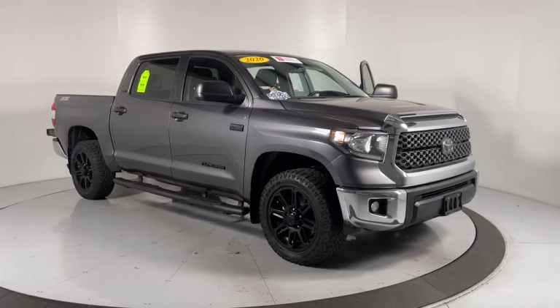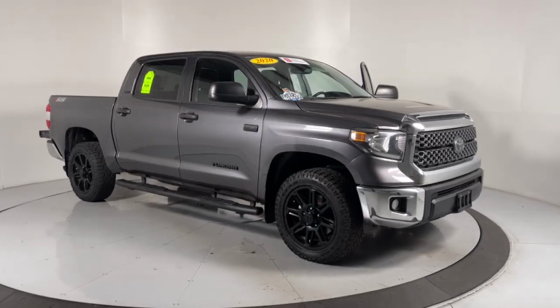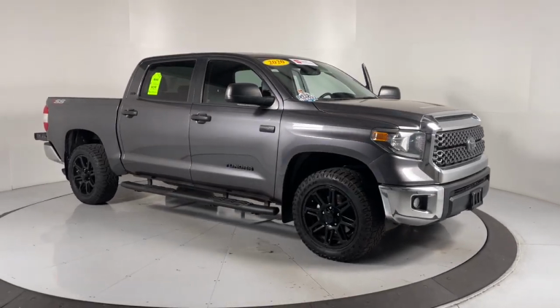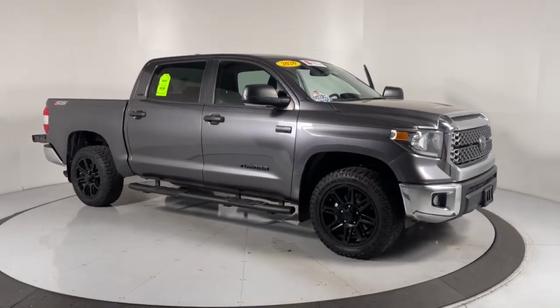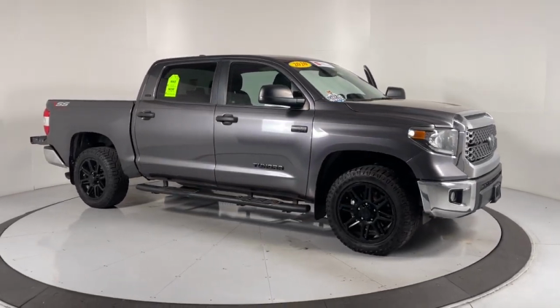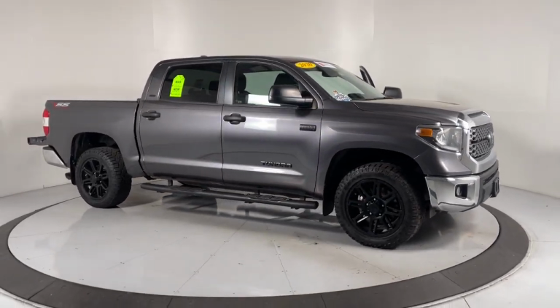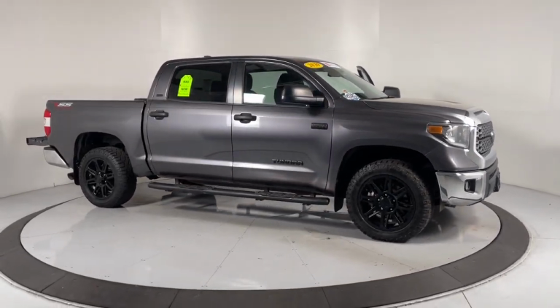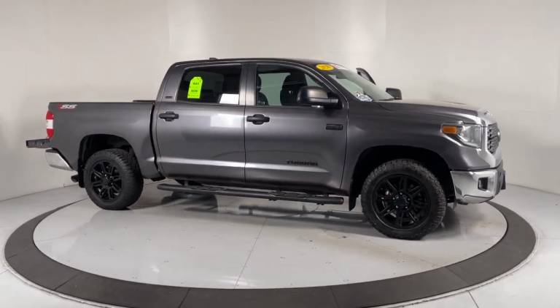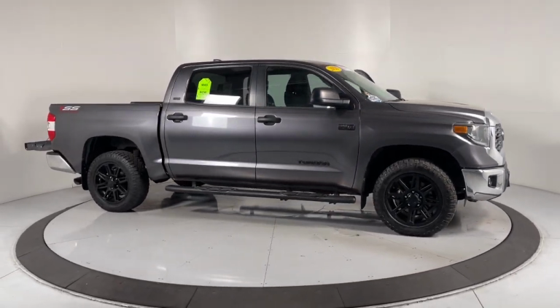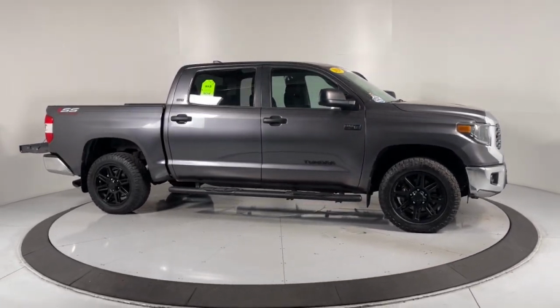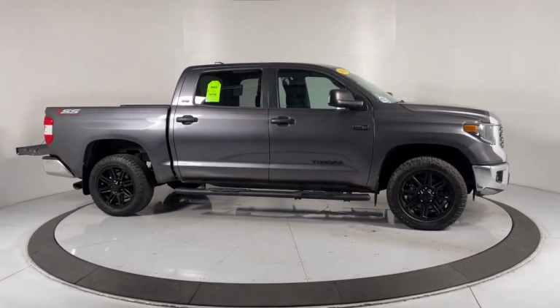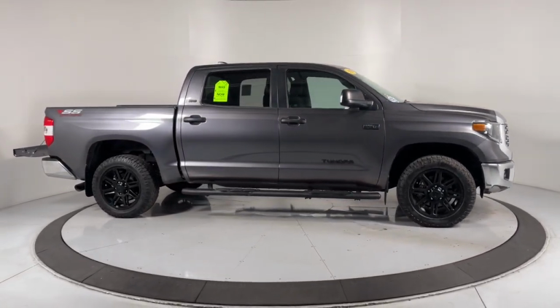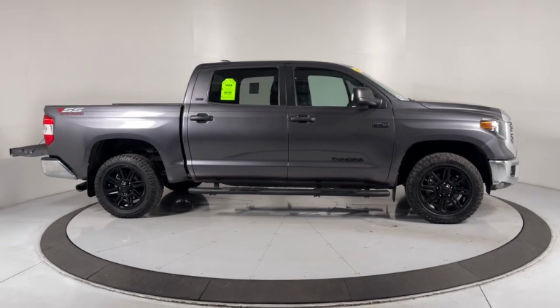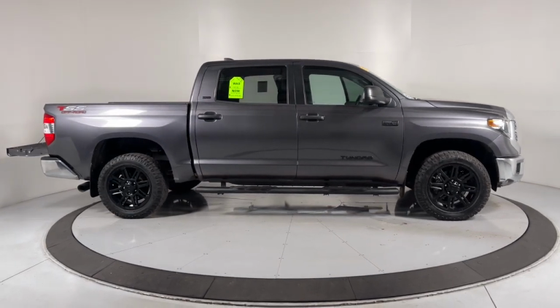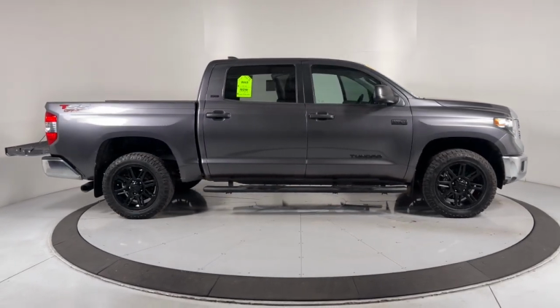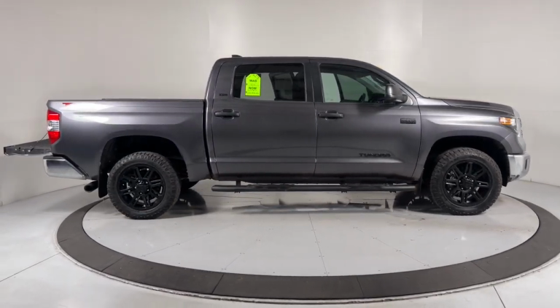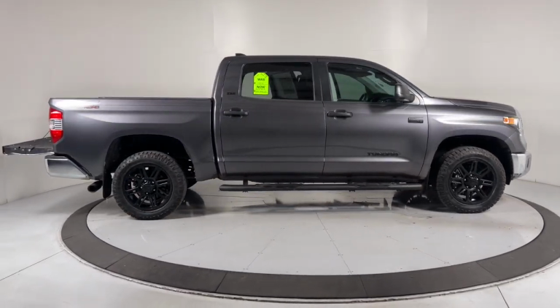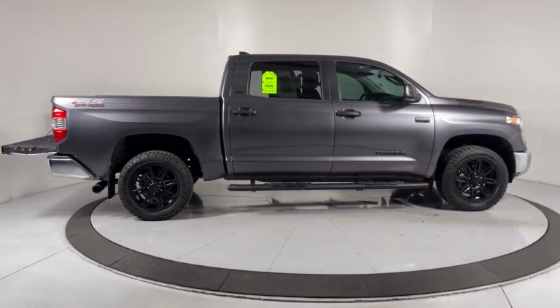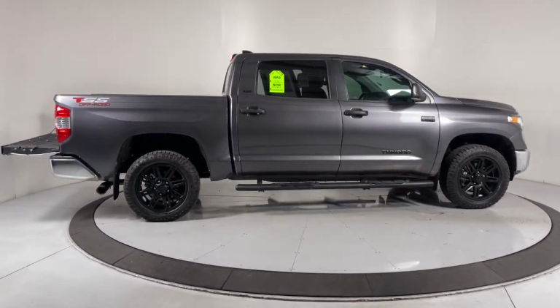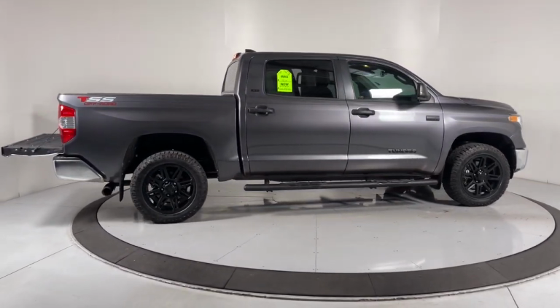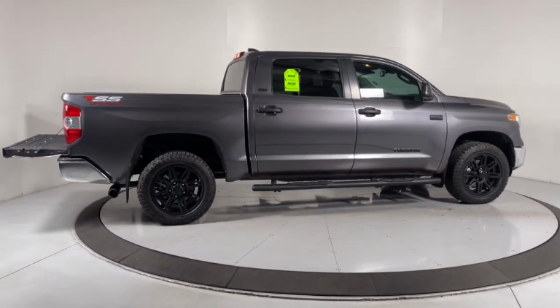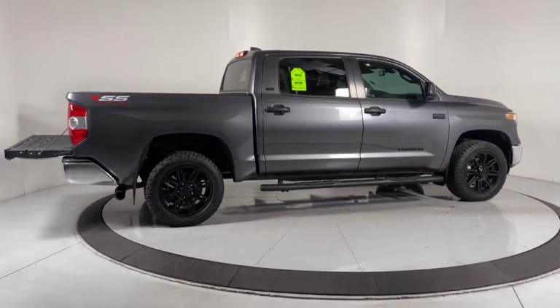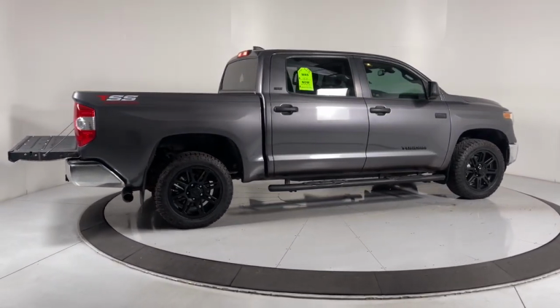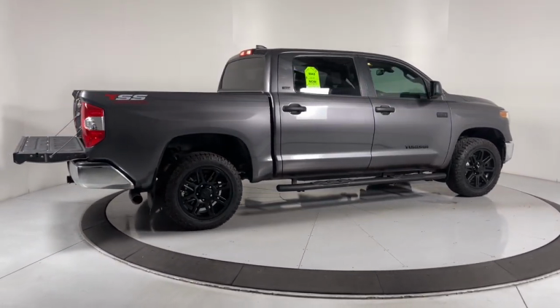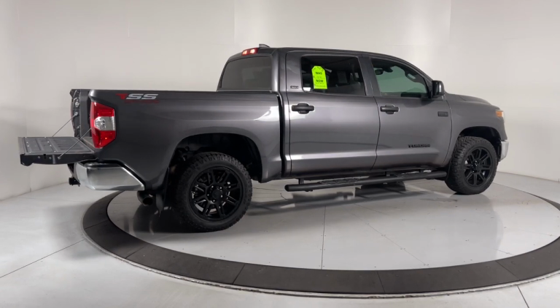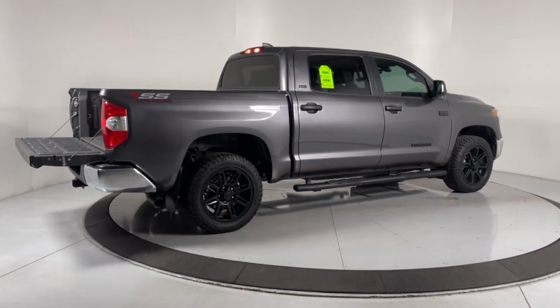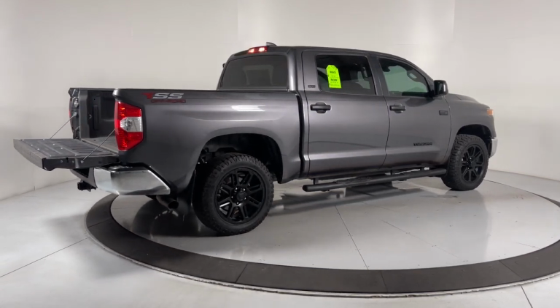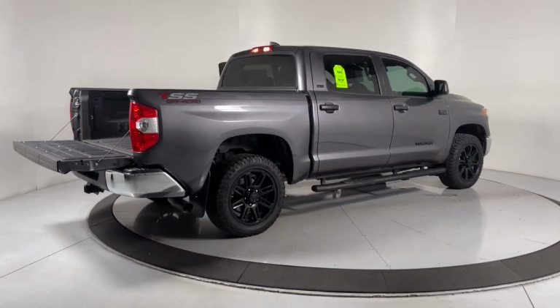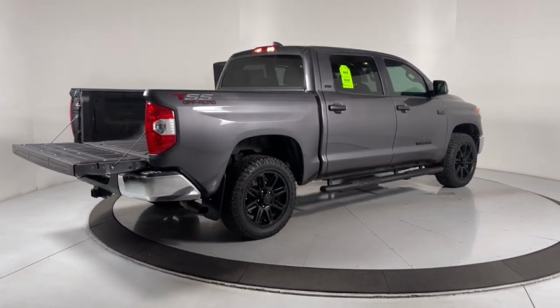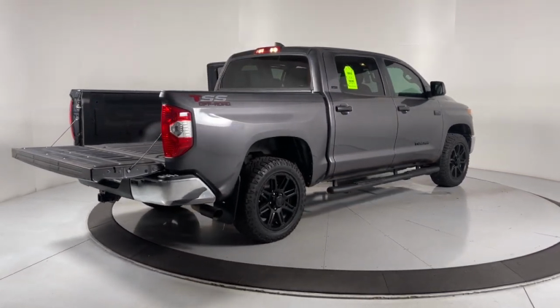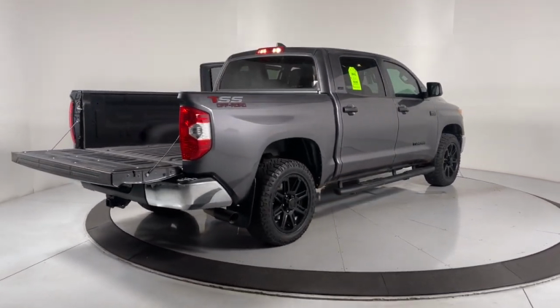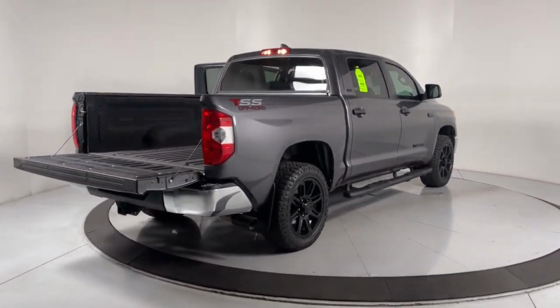Get acquainted with the 2020 Toyota Tundra. This vehicle is an outstanding buy with fewer than 40,000 miles on the odometer. Get the job done in comfort and style in this tough-built Tundra.